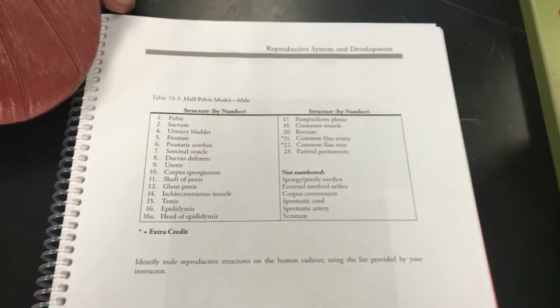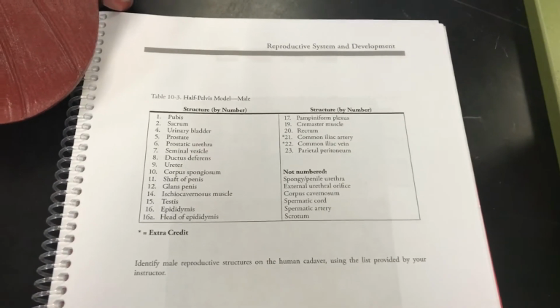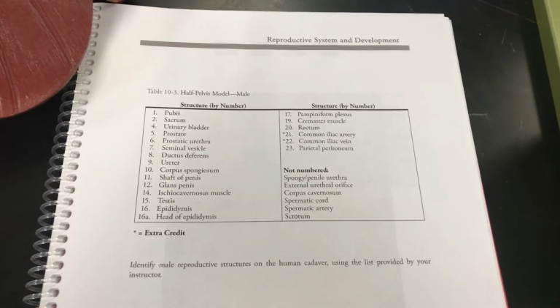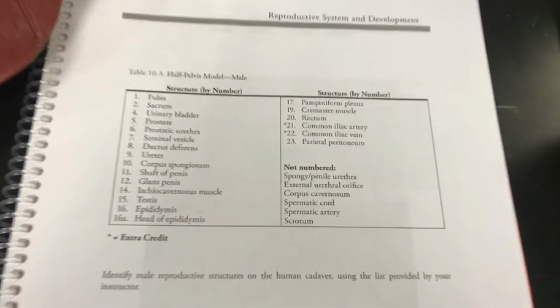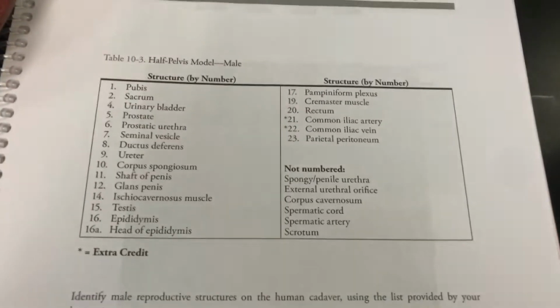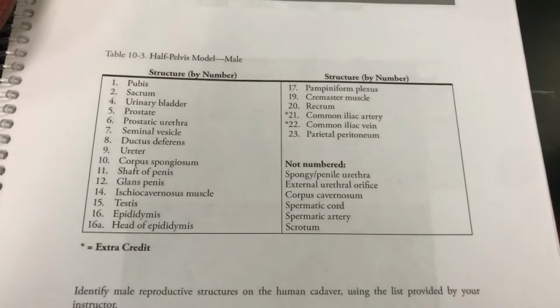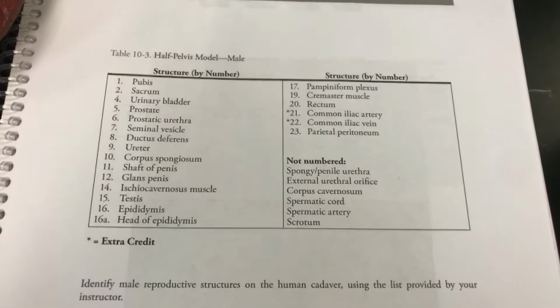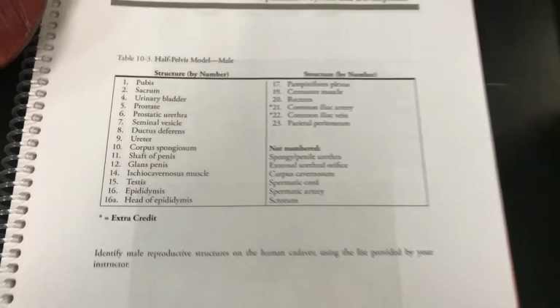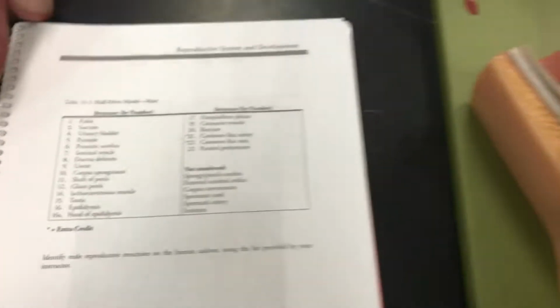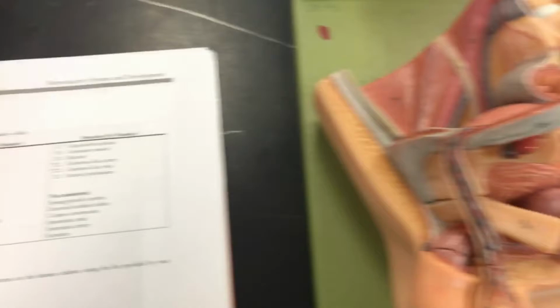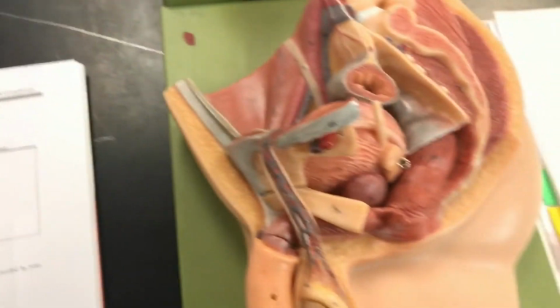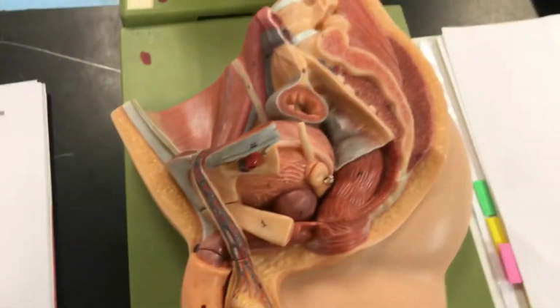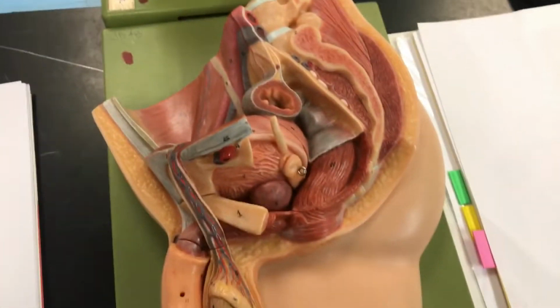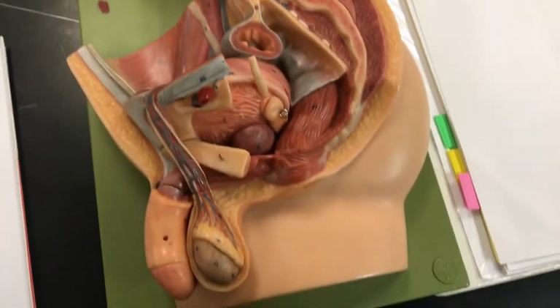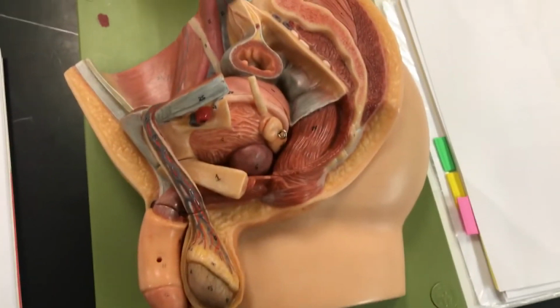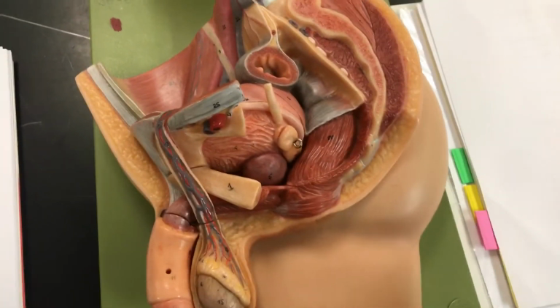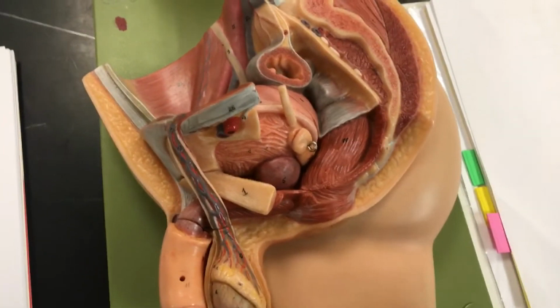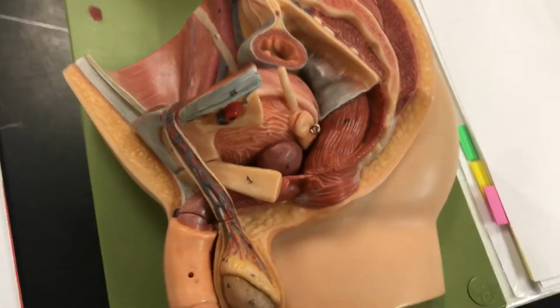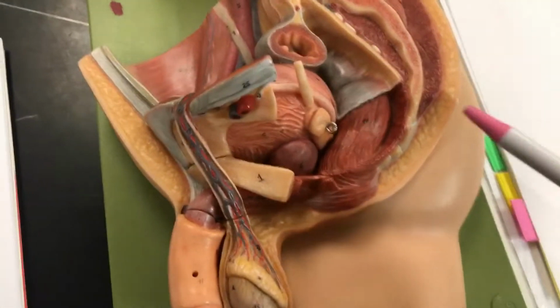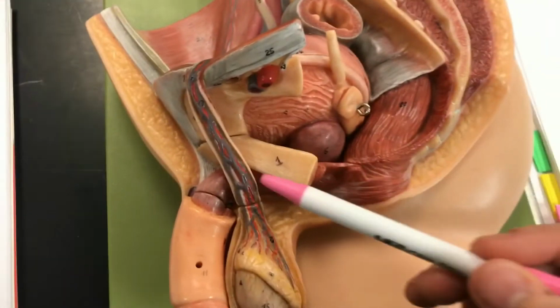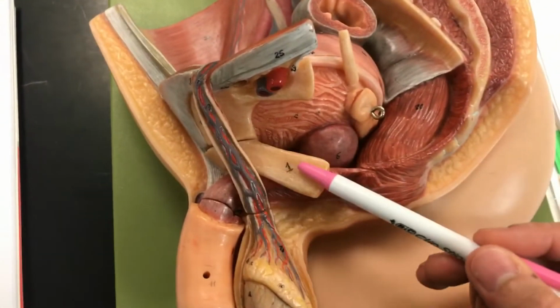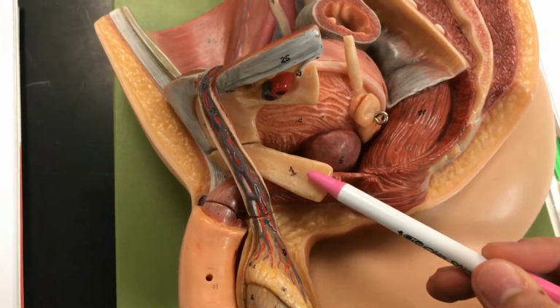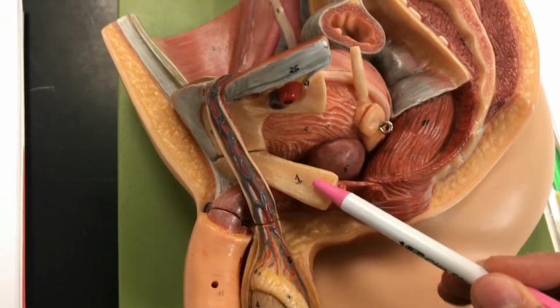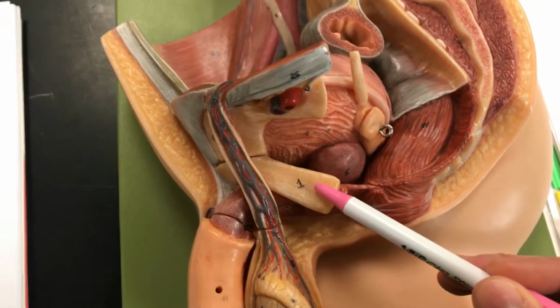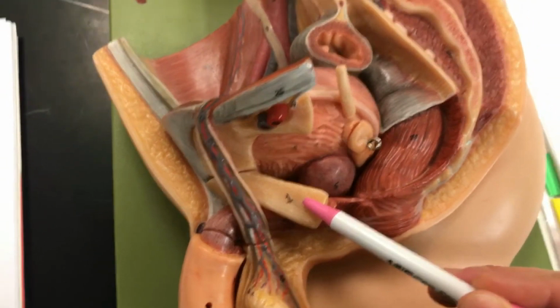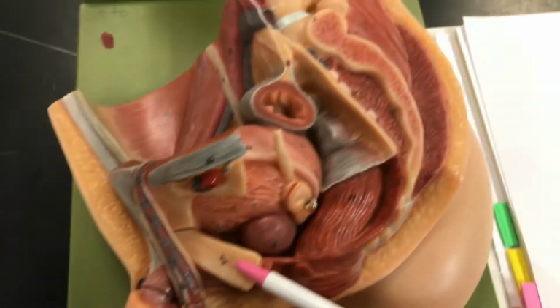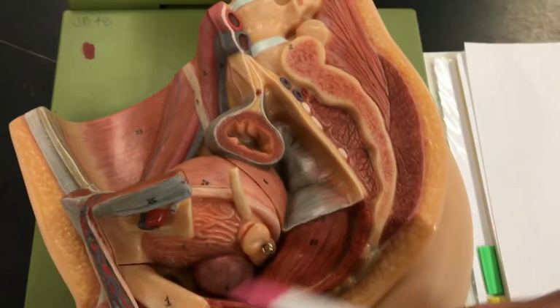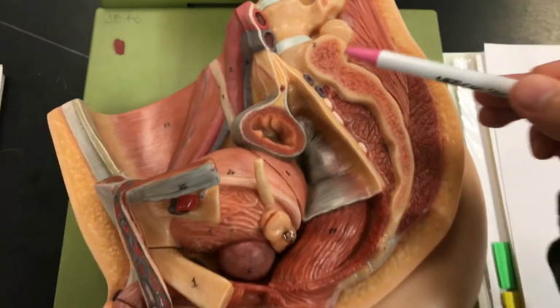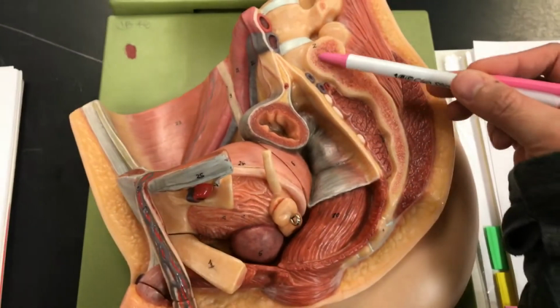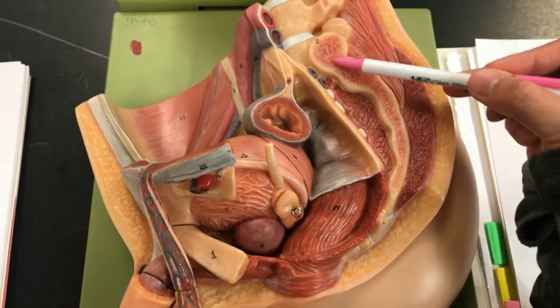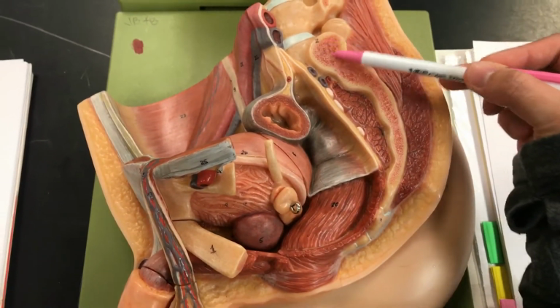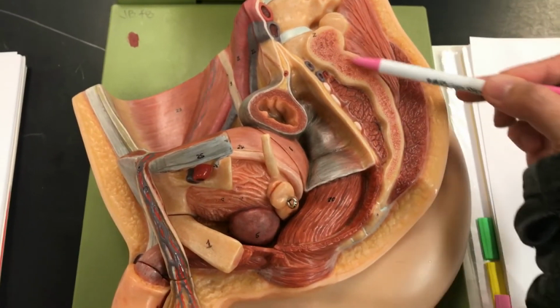This is the Male Reproductive System Half-Pelvis Model. Number one is the pubis. Number two is the sacrum, right here.